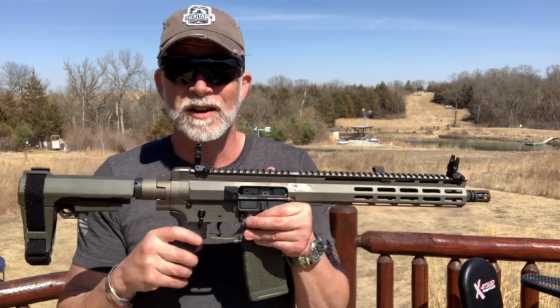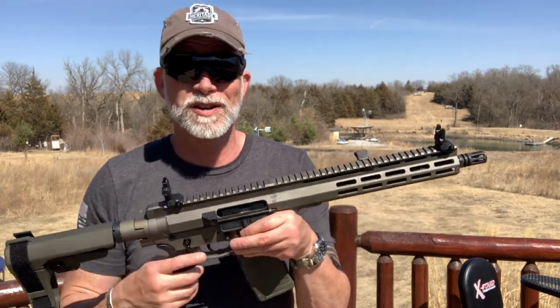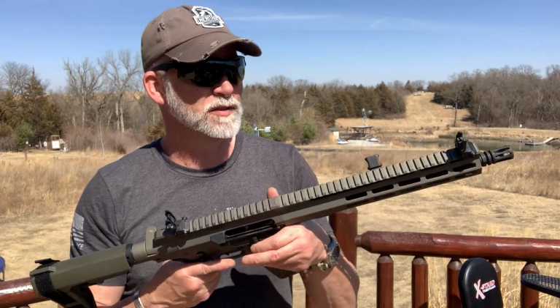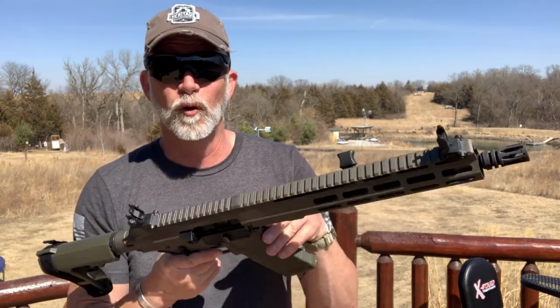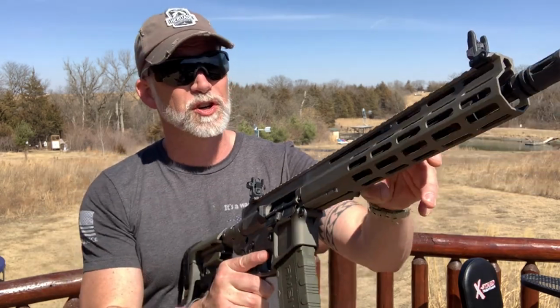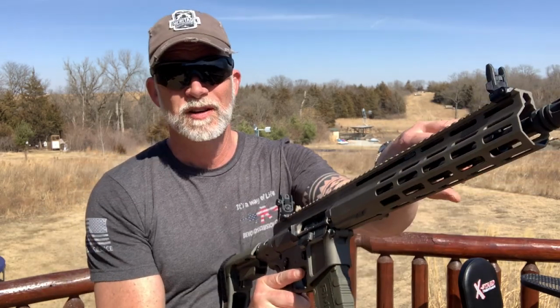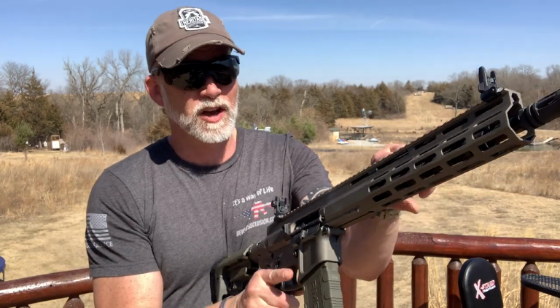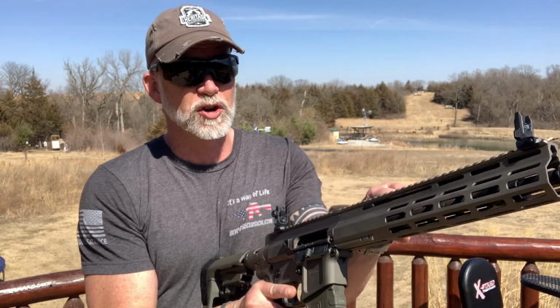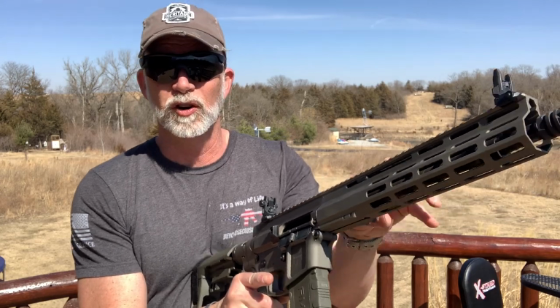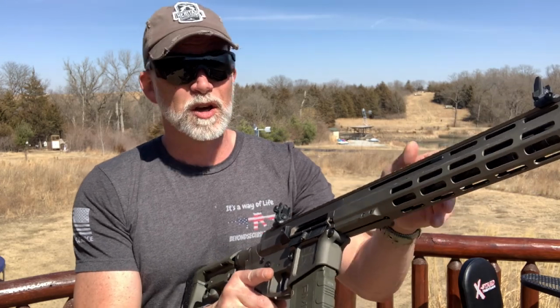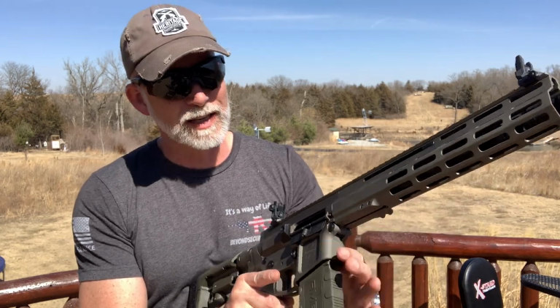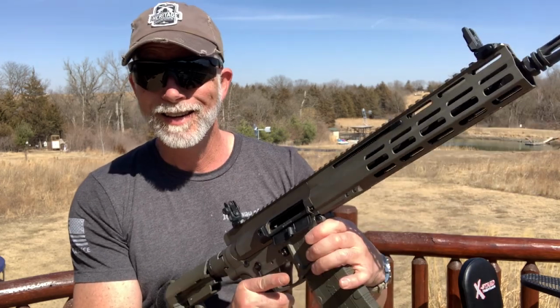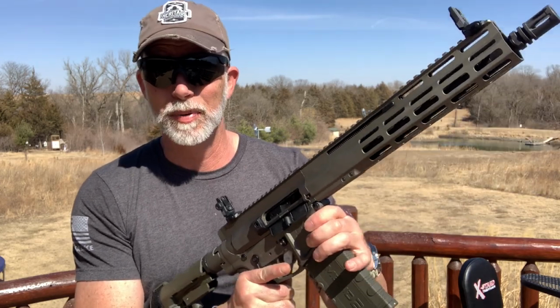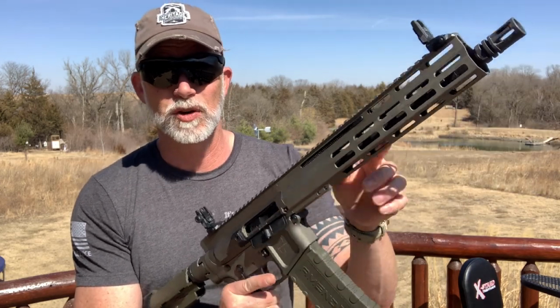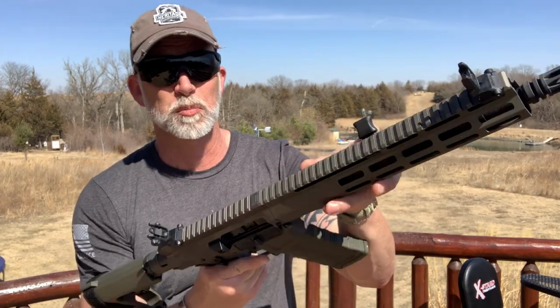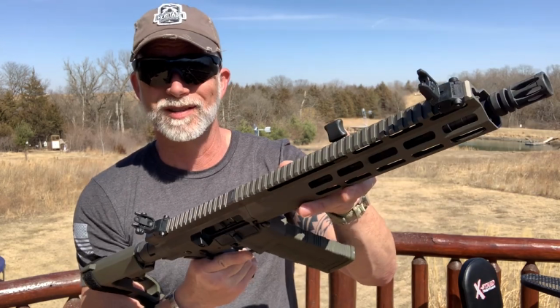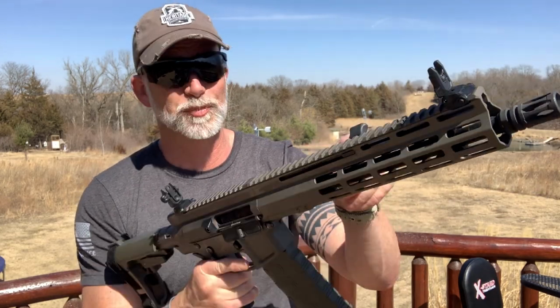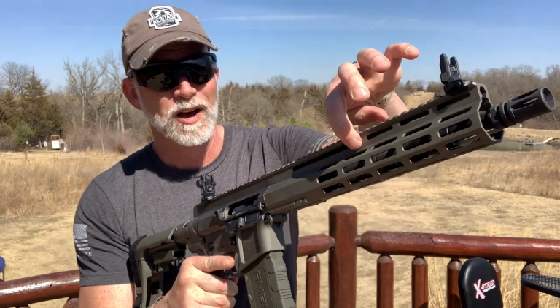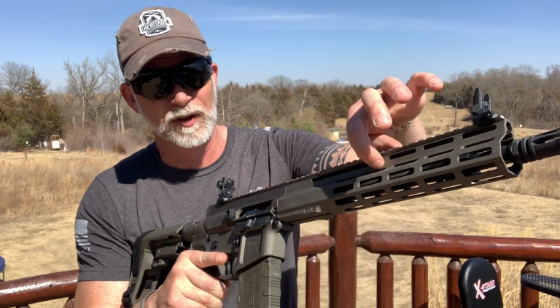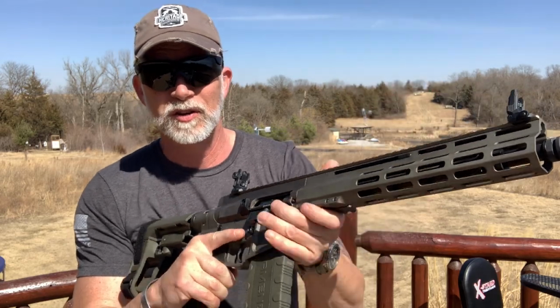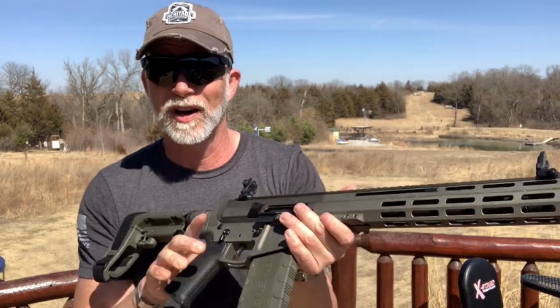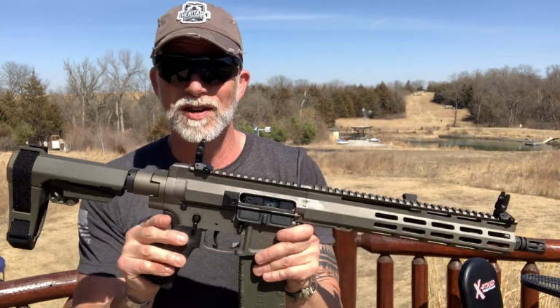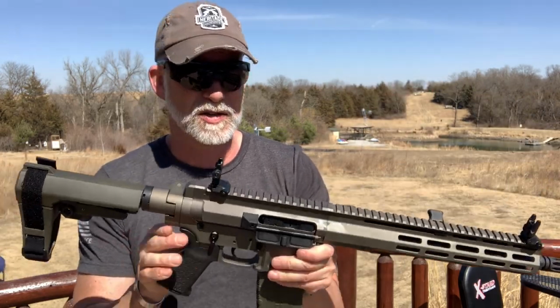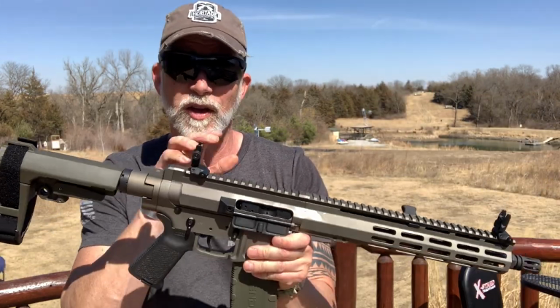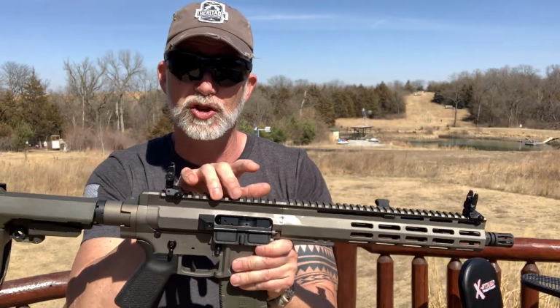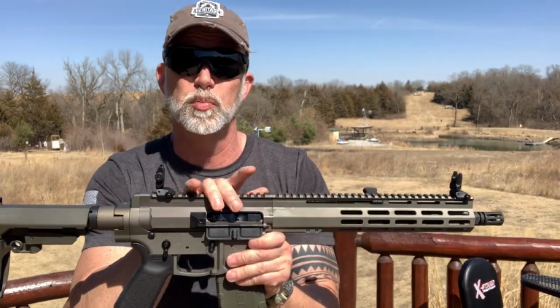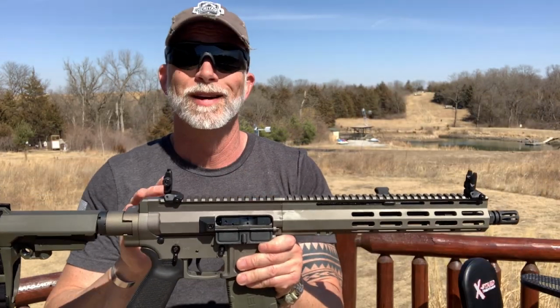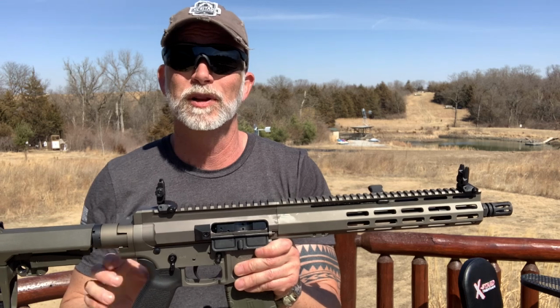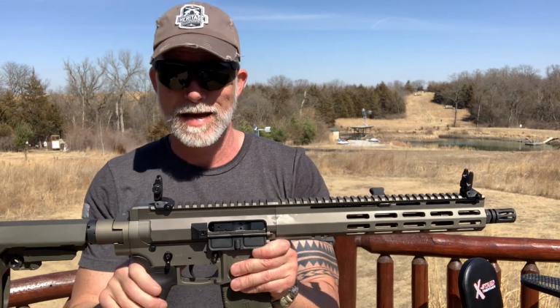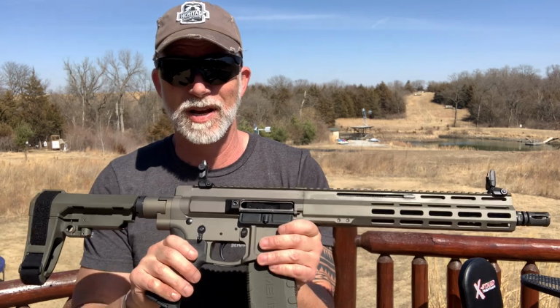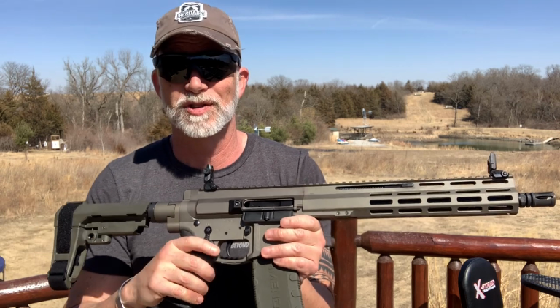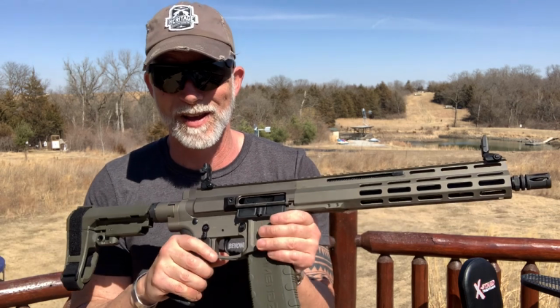It does have a four-position side charging handle, completely ambidextrous. I can point this up, down, I can flip it to the other side. Other than the ejection port, it is completely ambidextrous safety.